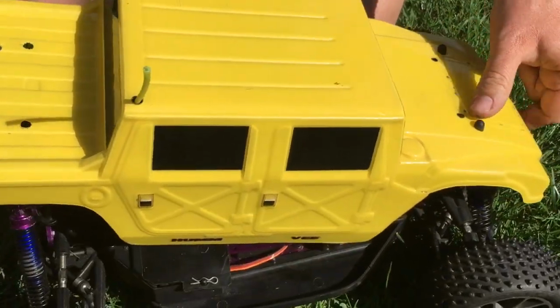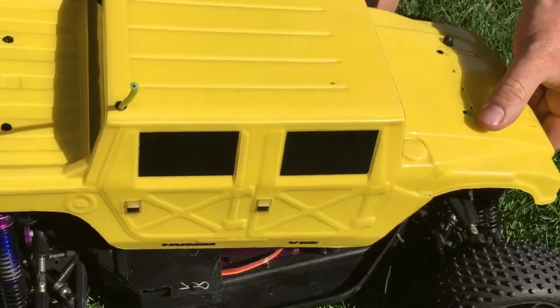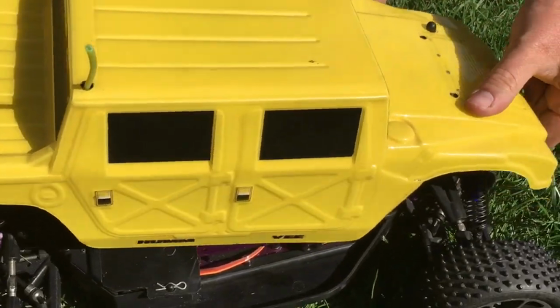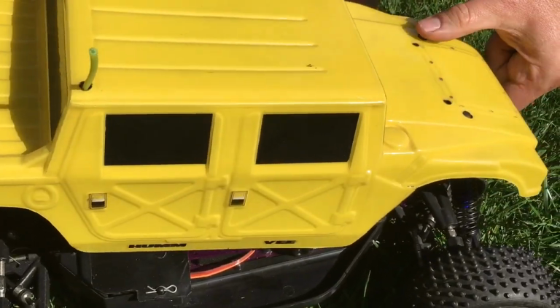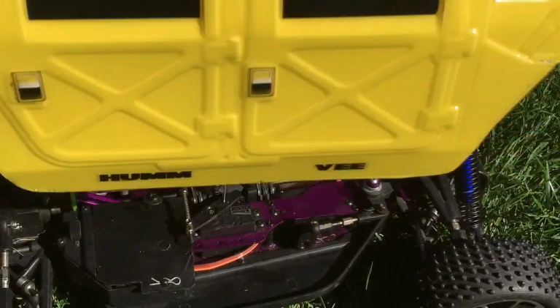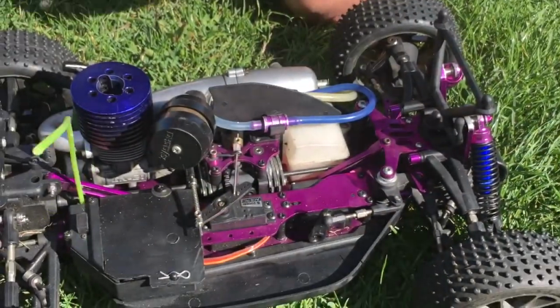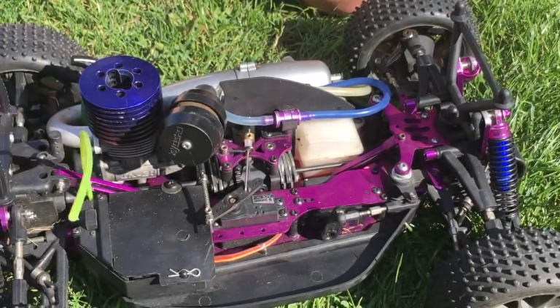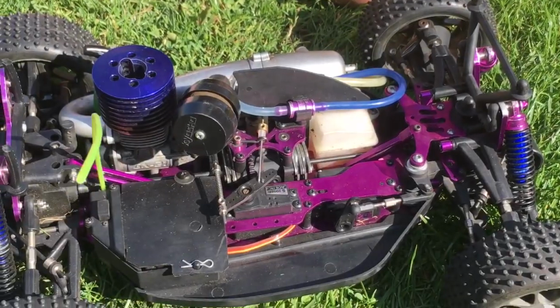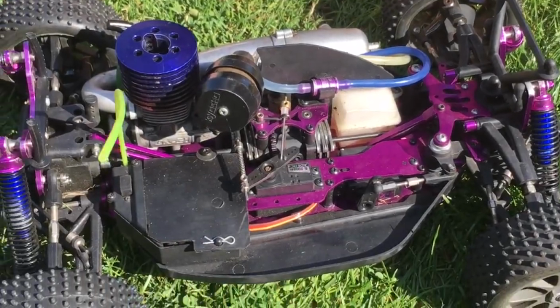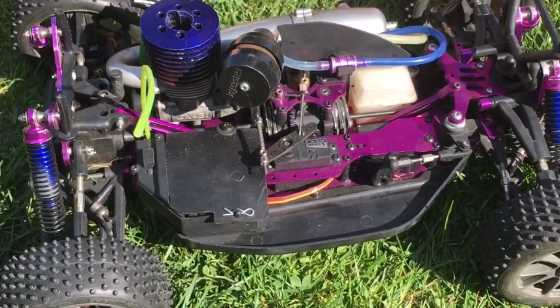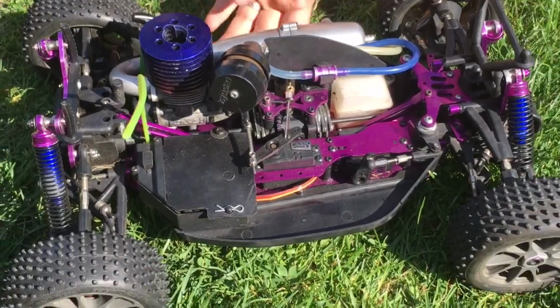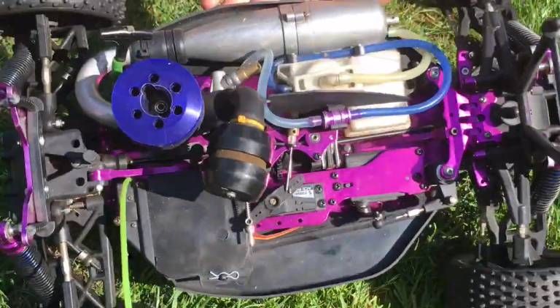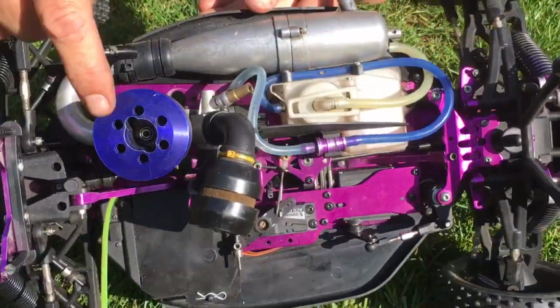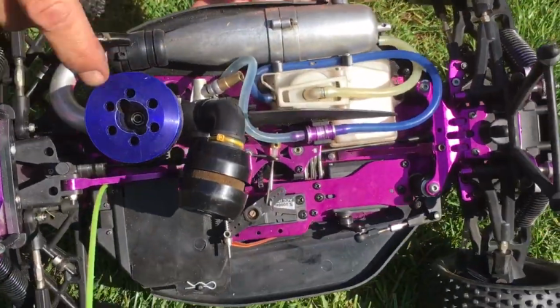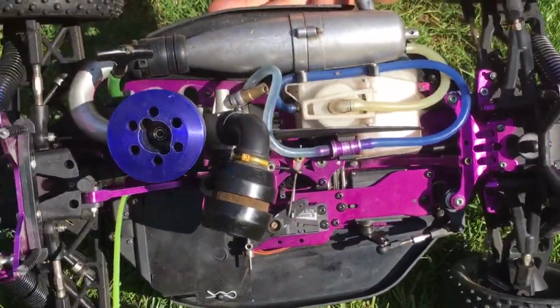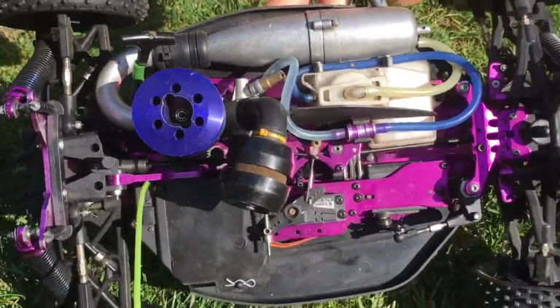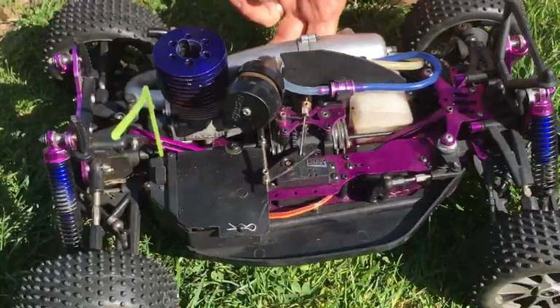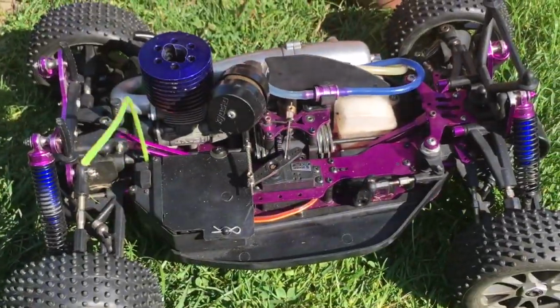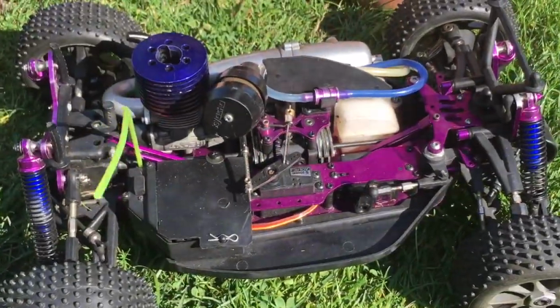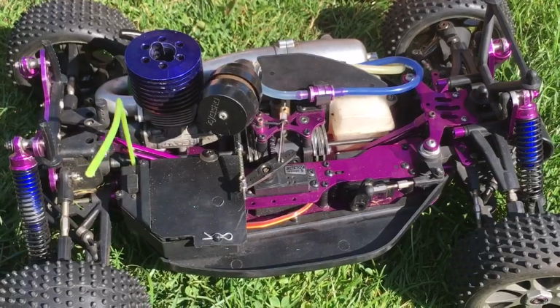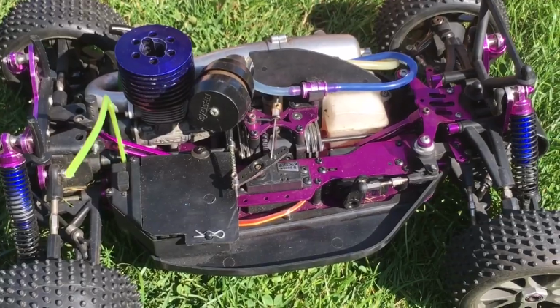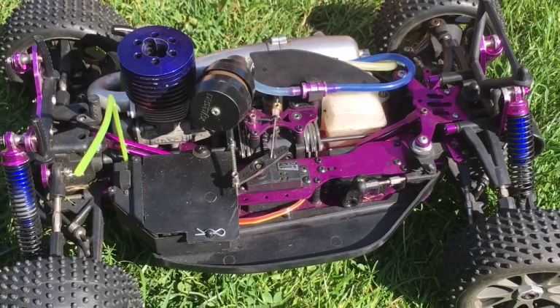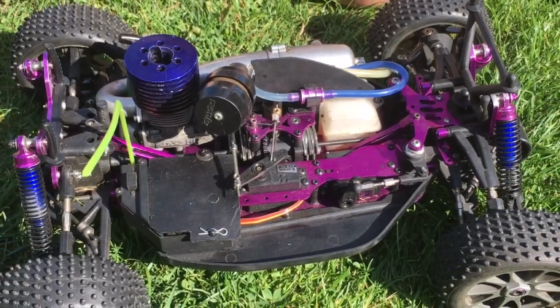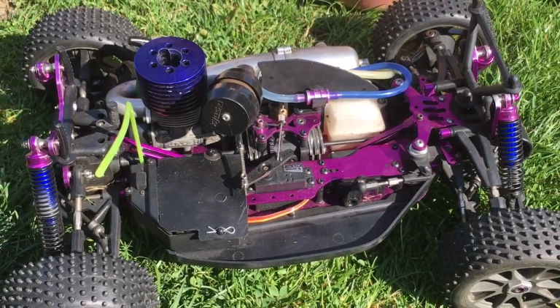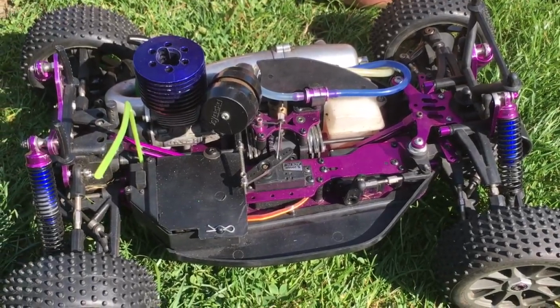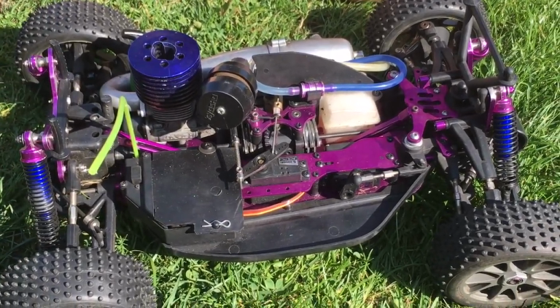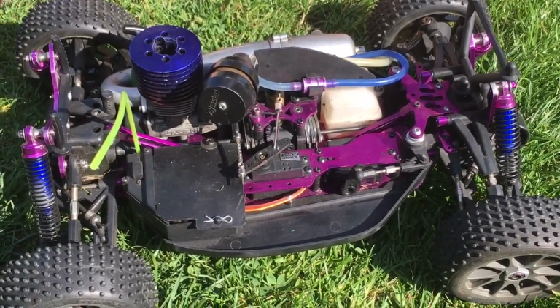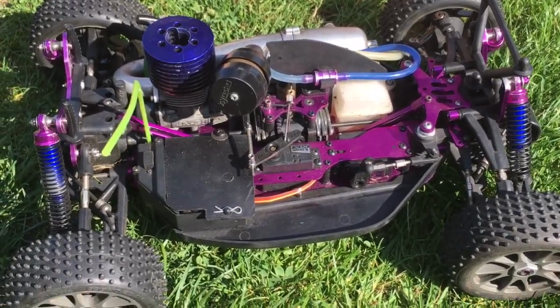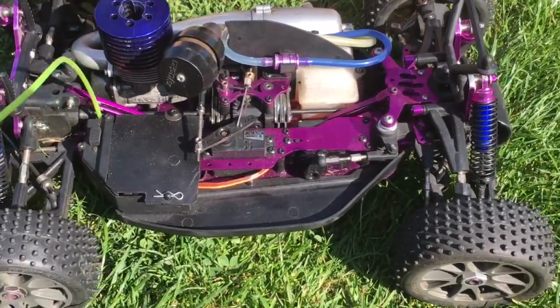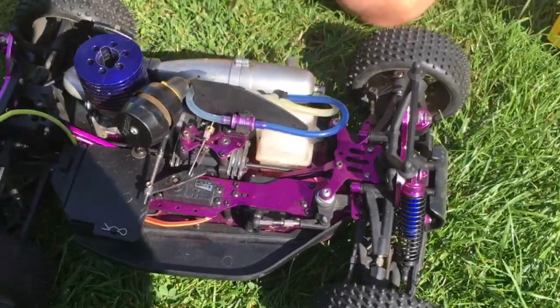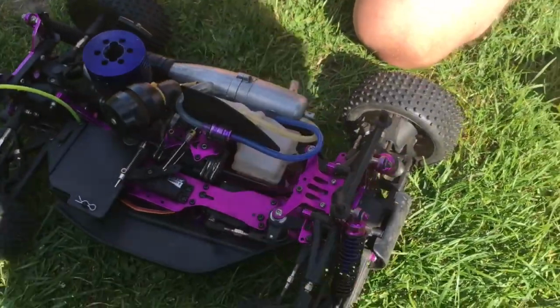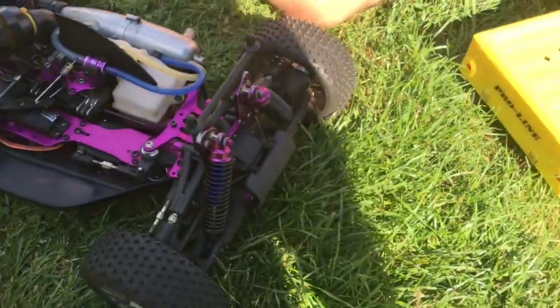No harm done because this is a very strong car. As we can see, this particular car has got the Kyosho GSX 21 engine in it, so it's a fast little engine in this one. And that's it — that's the Hot Bodies Lightning 2 Hummer.